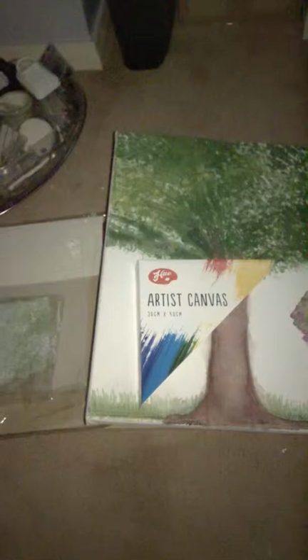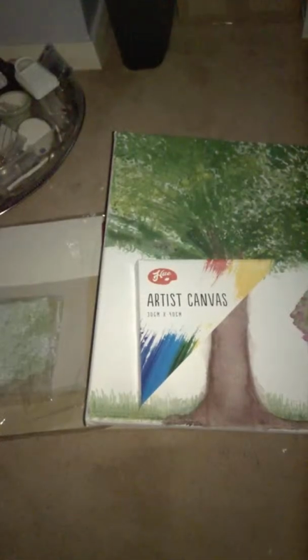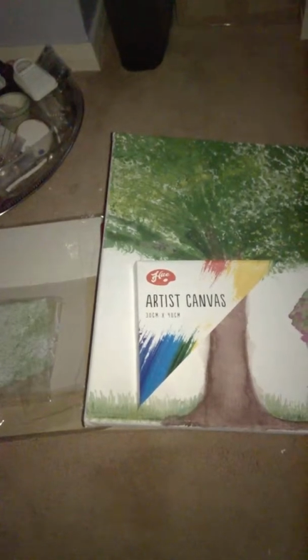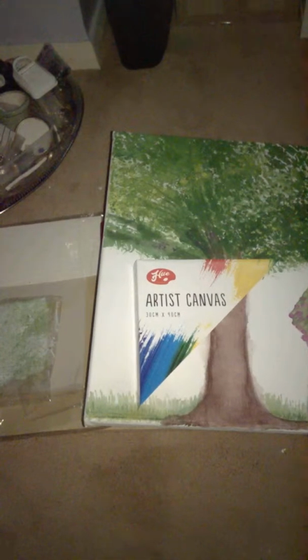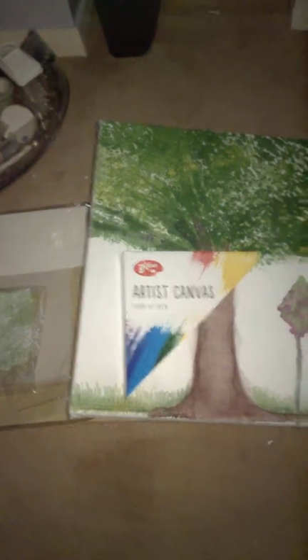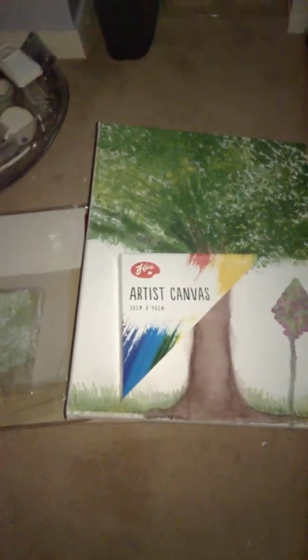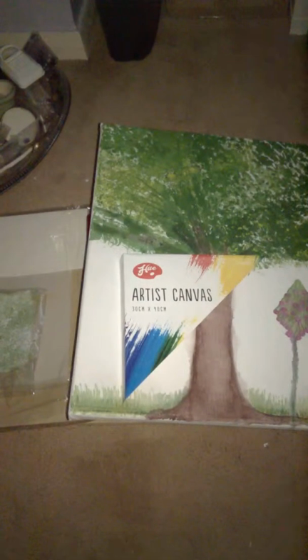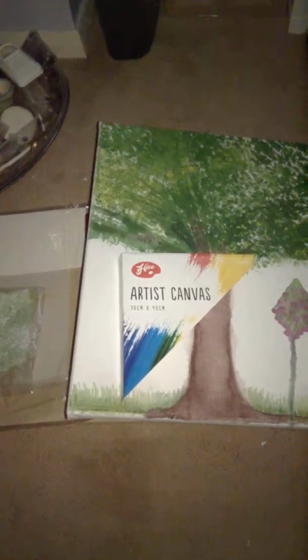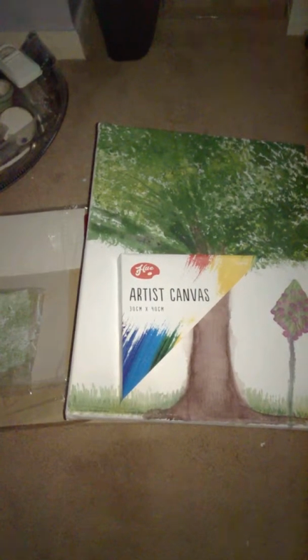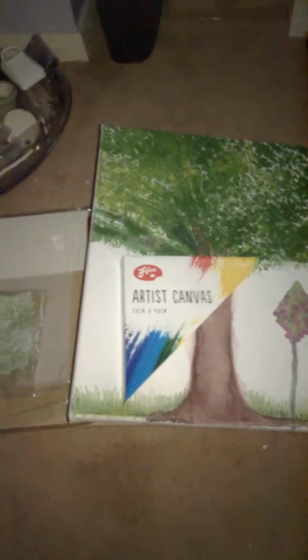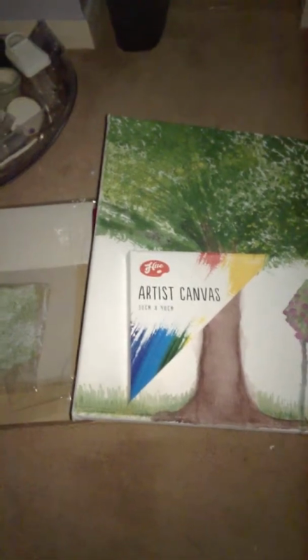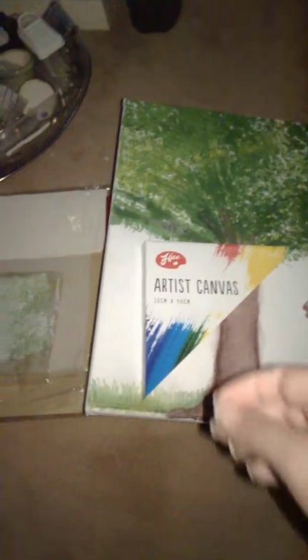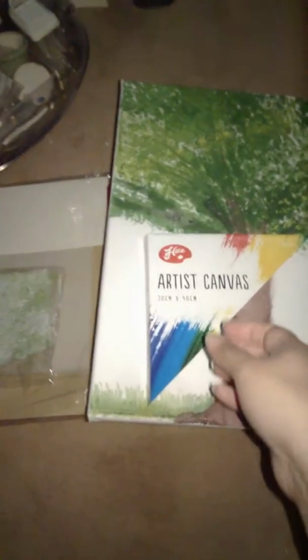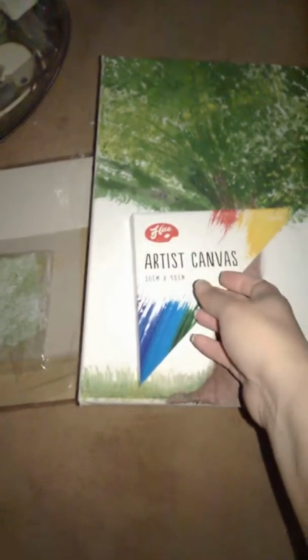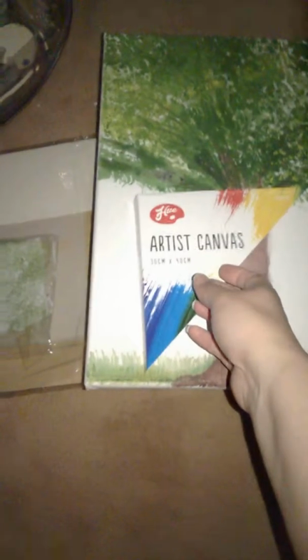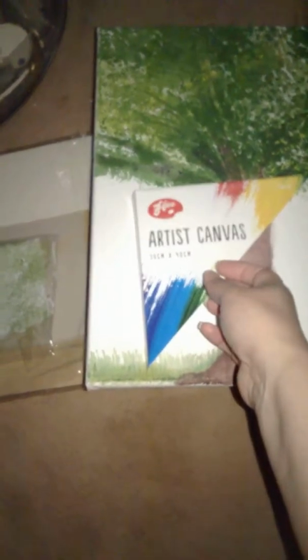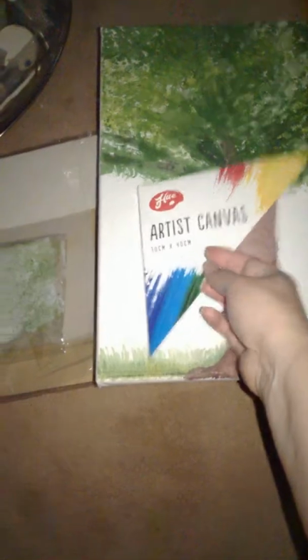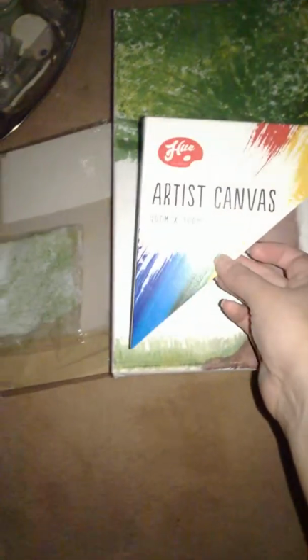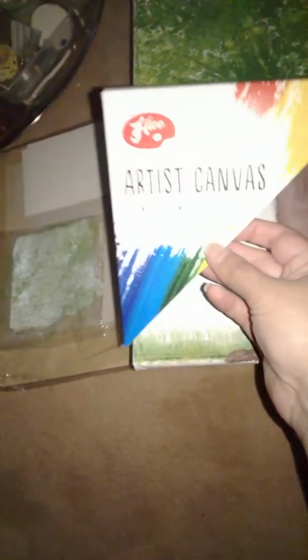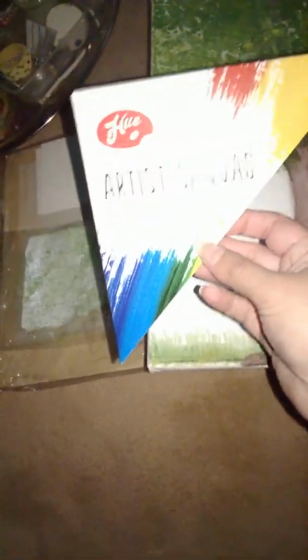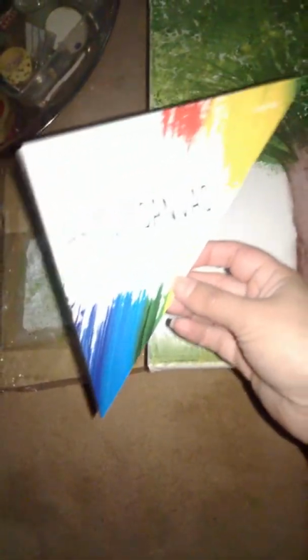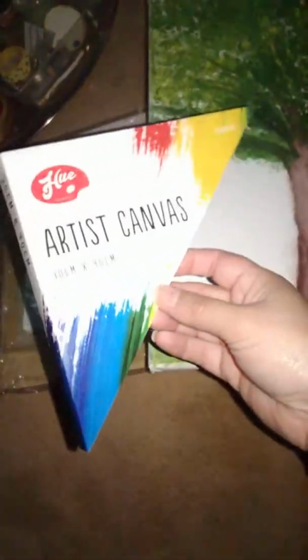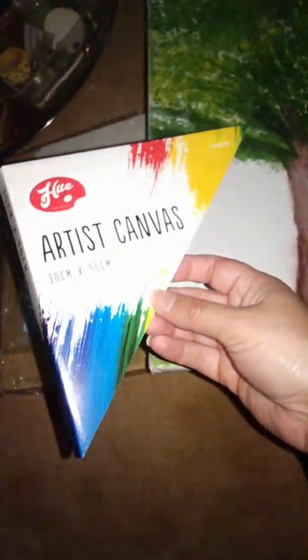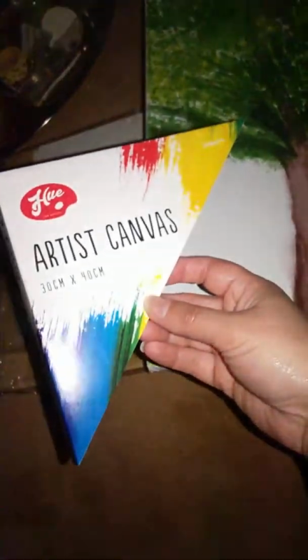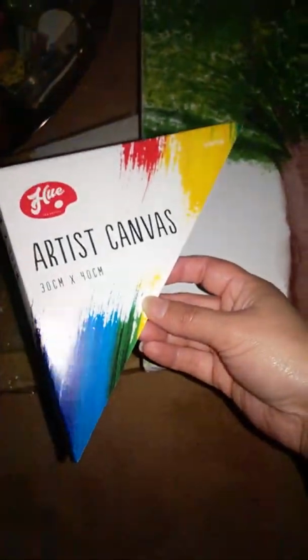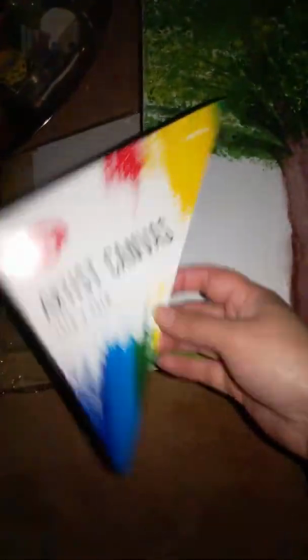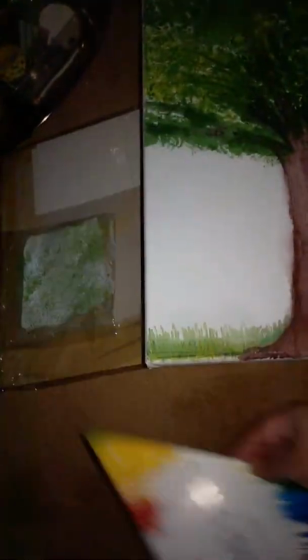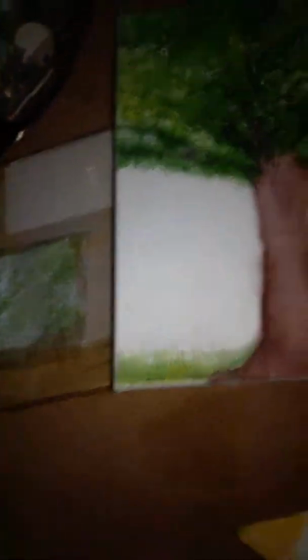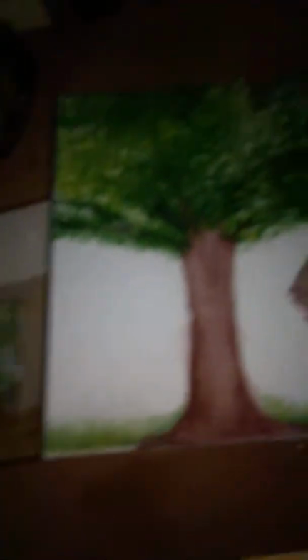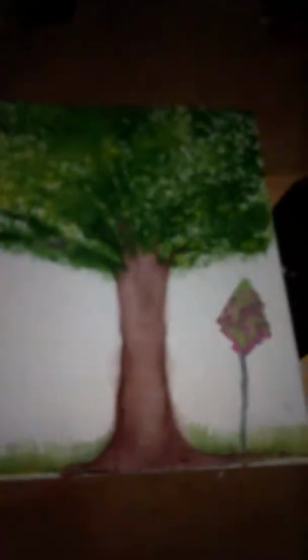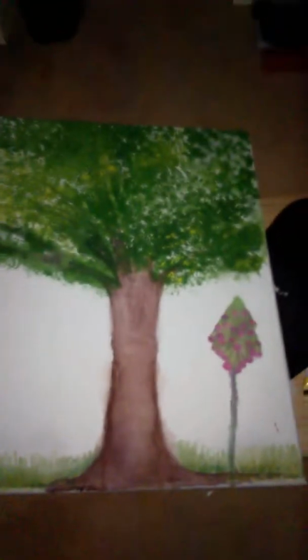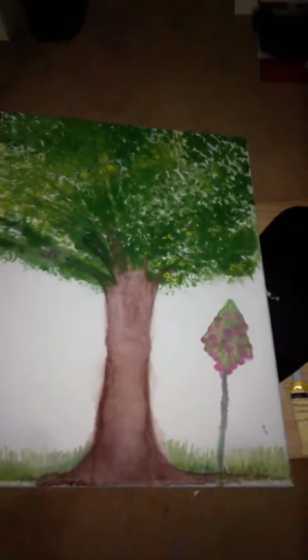Hi, I just want to share something with you quickly. I just bought a cheap canvas from the pound shop for a pound and I've just turned it into this.